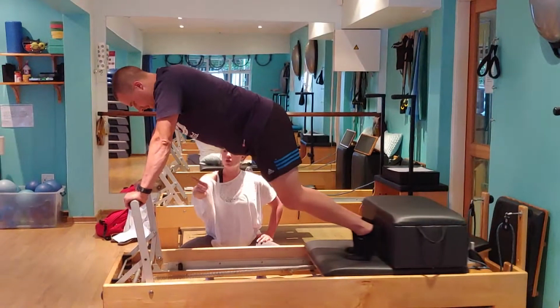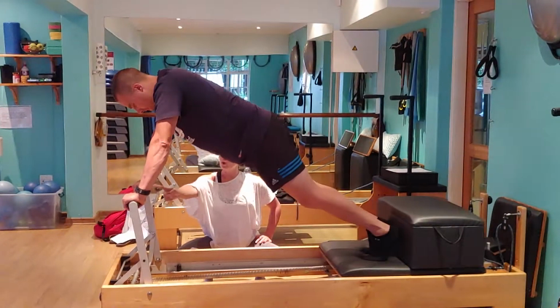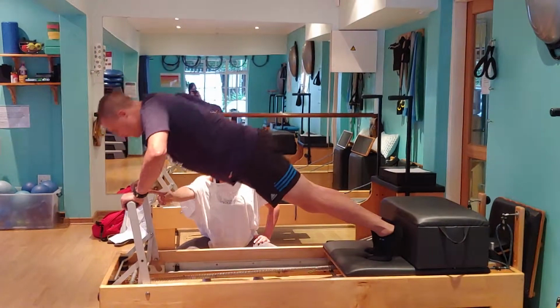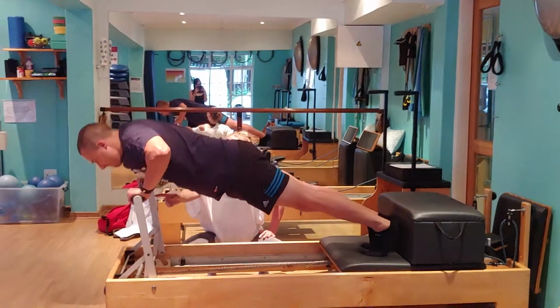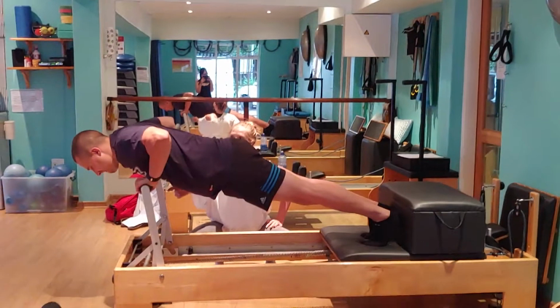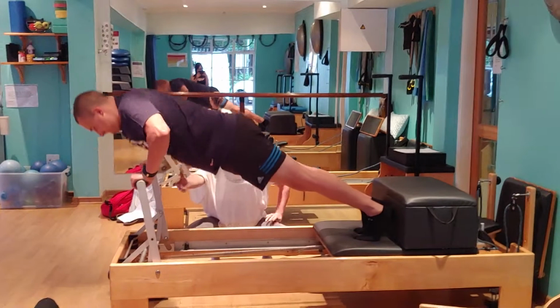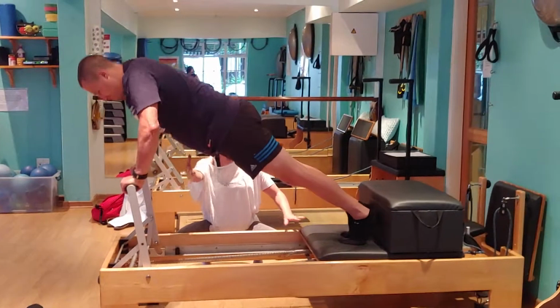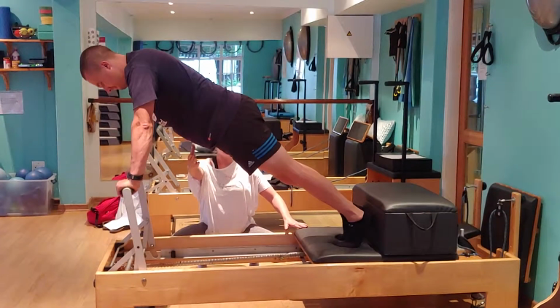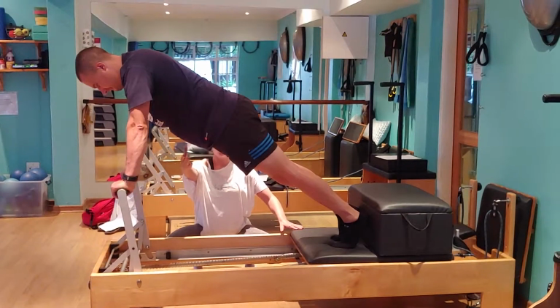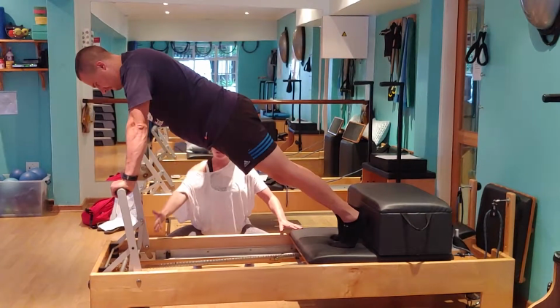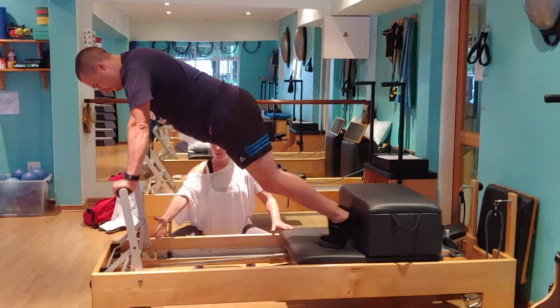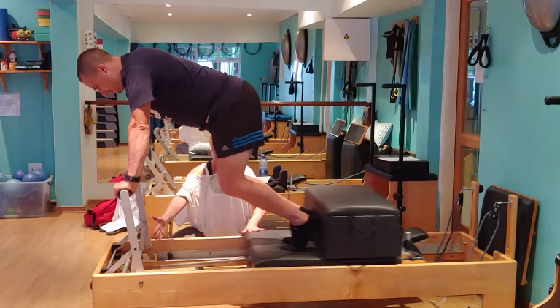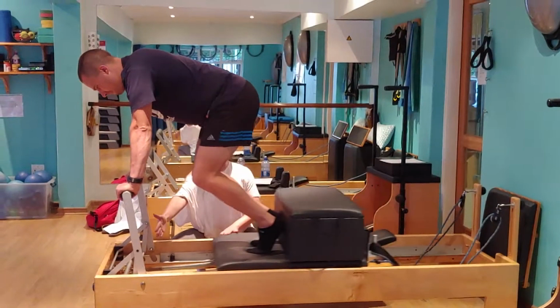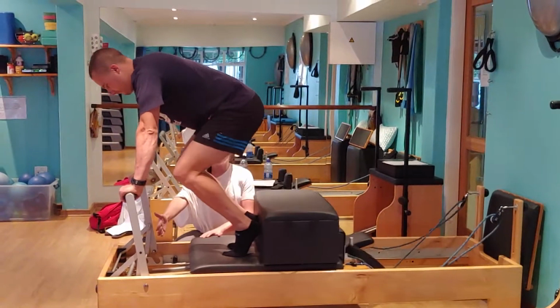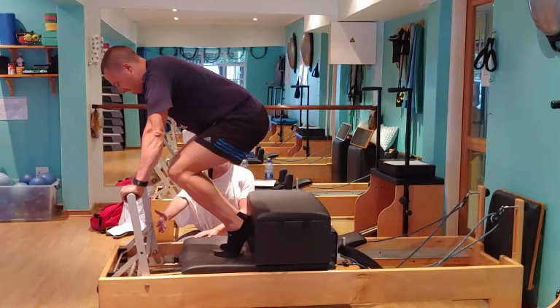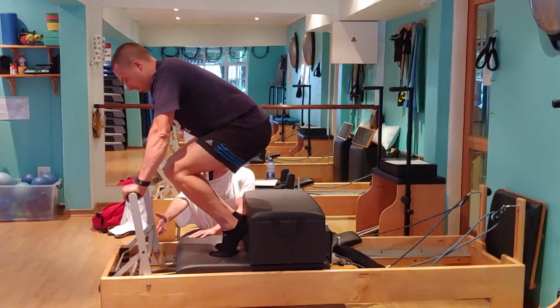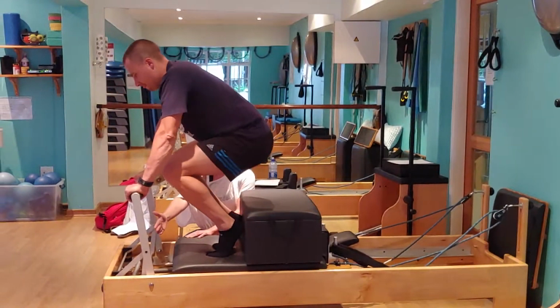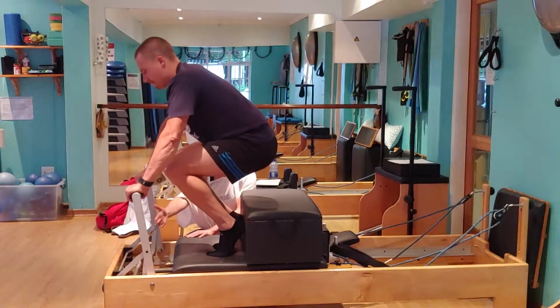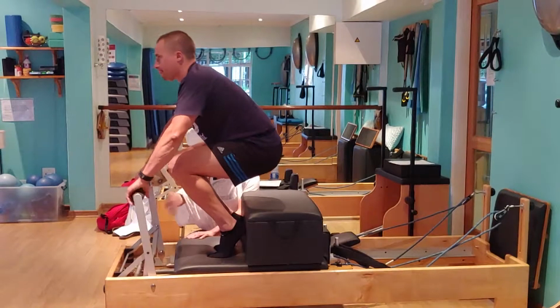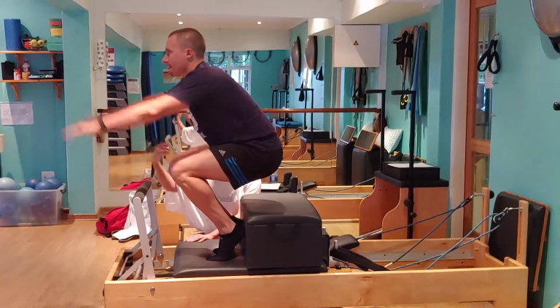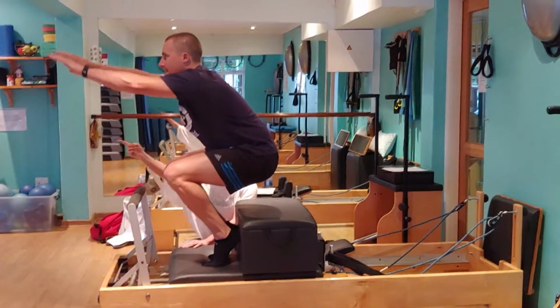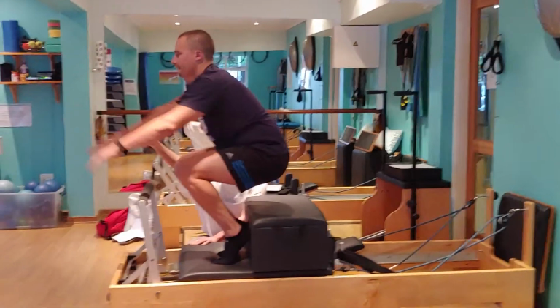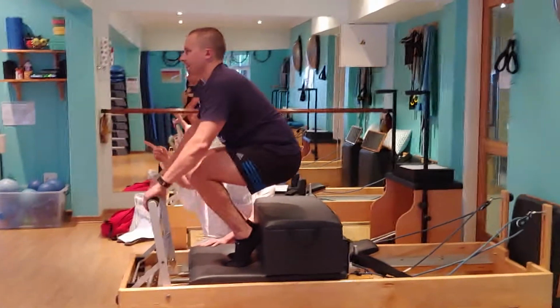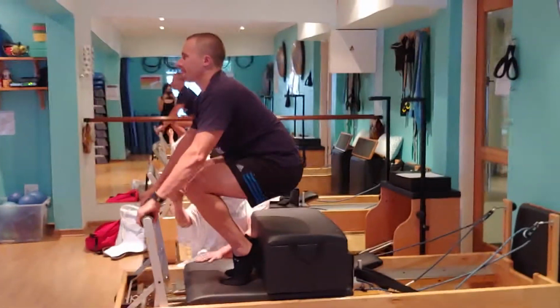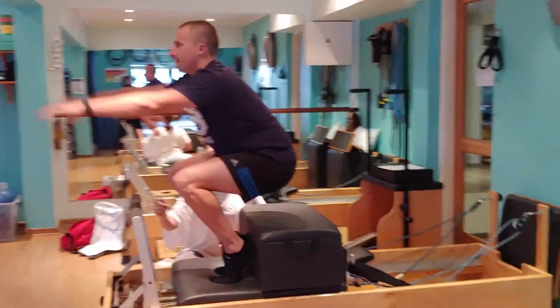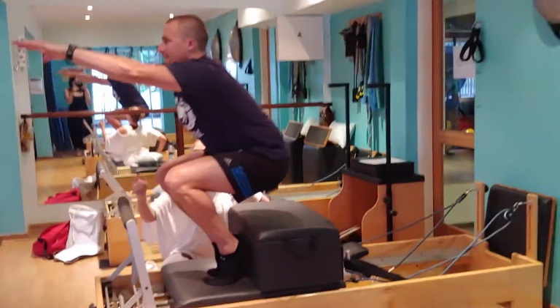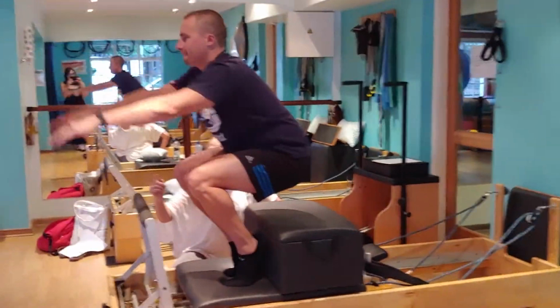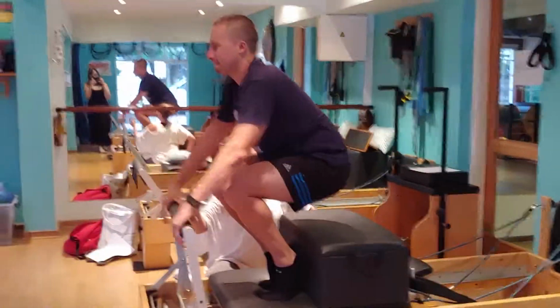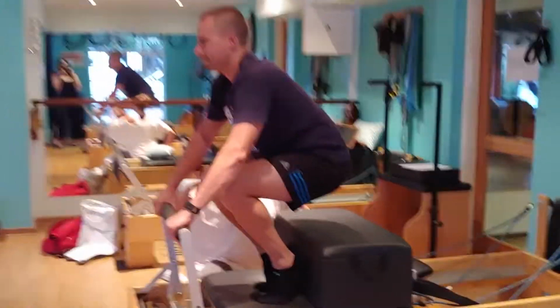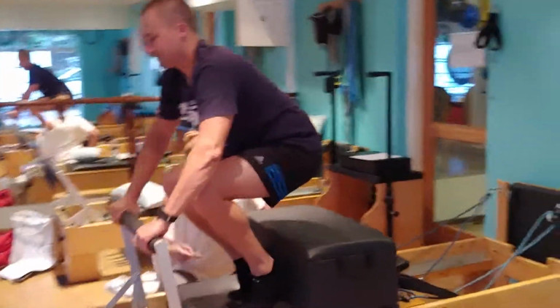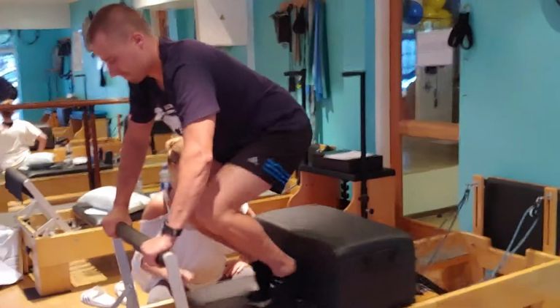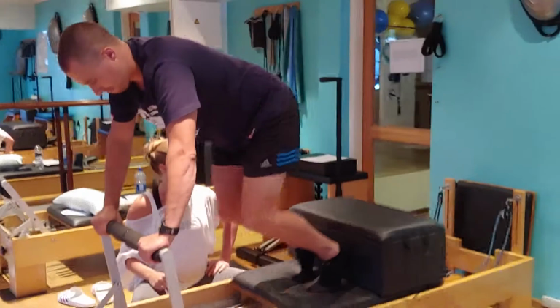Do your push-up, do your extension, bring it all the way to the stopper, all the way. Hover. Reach the arms out. Can we do one more thing? And extend the legs.